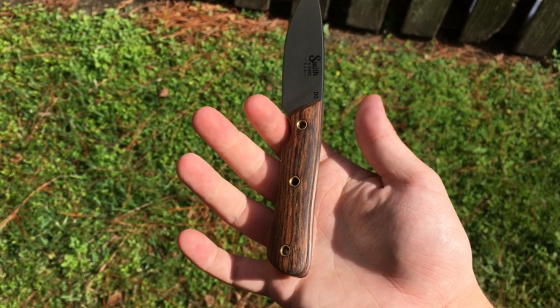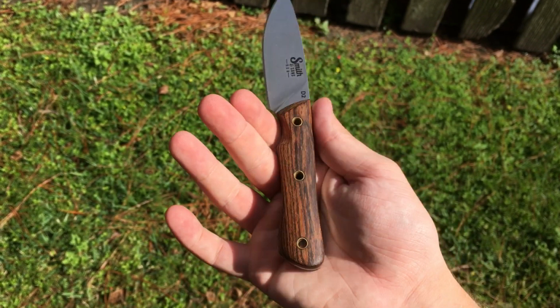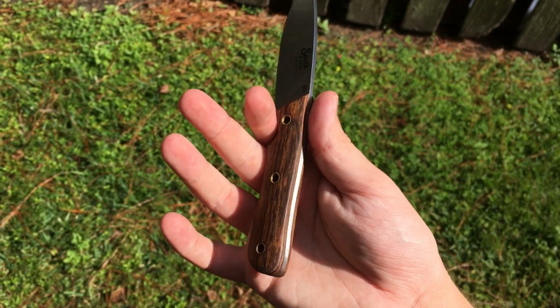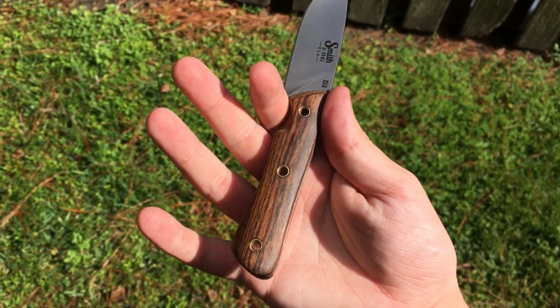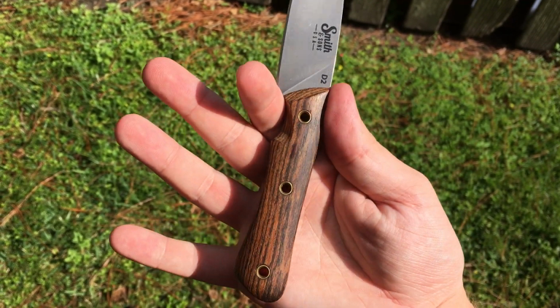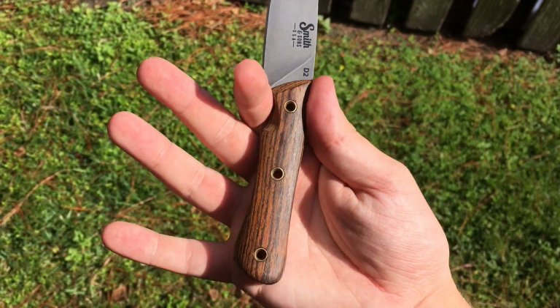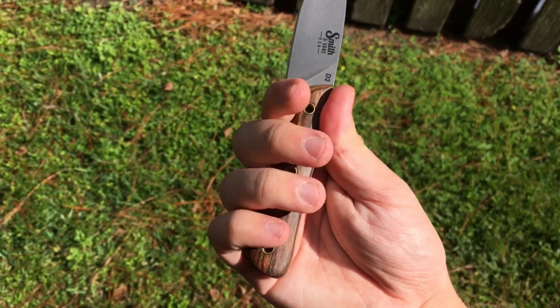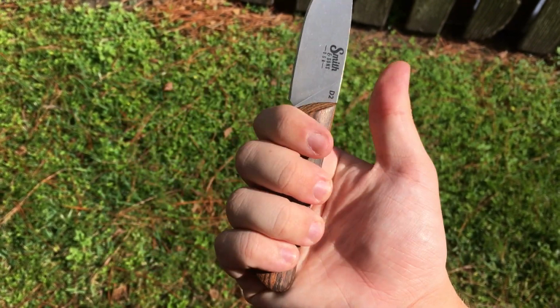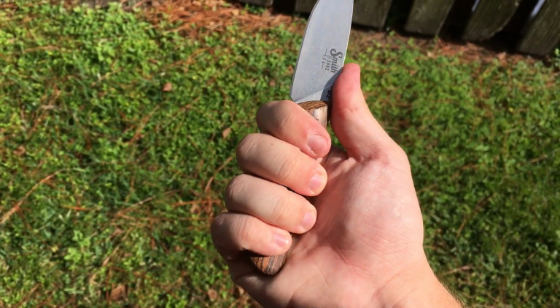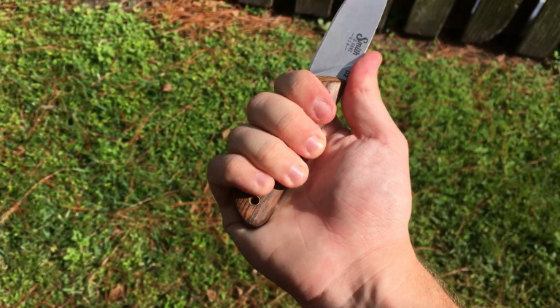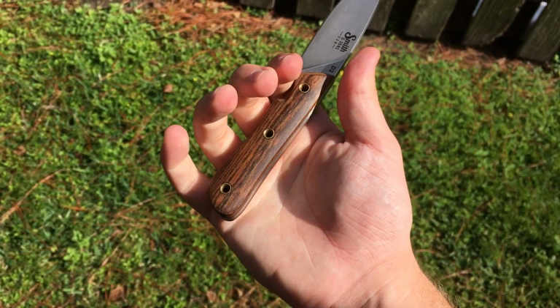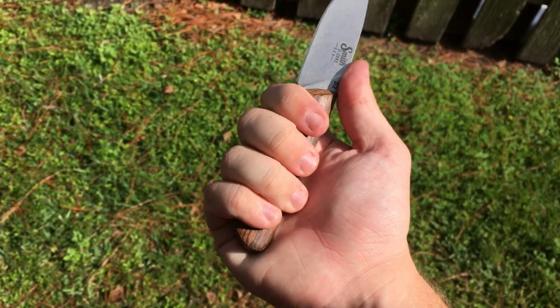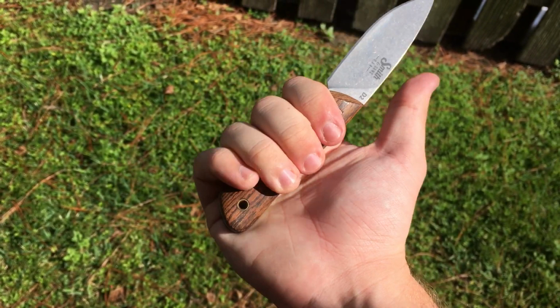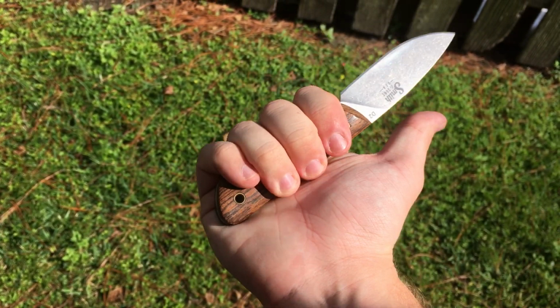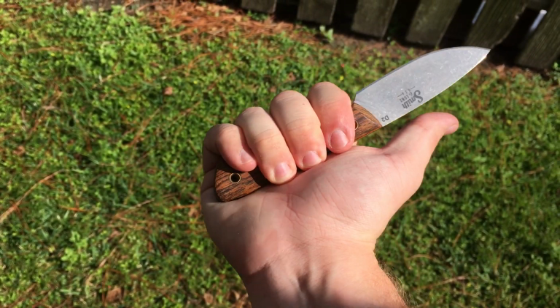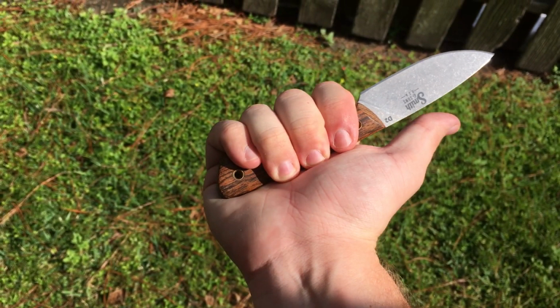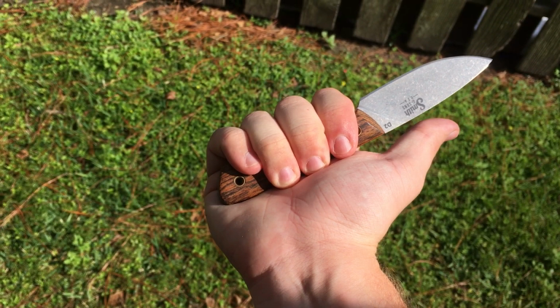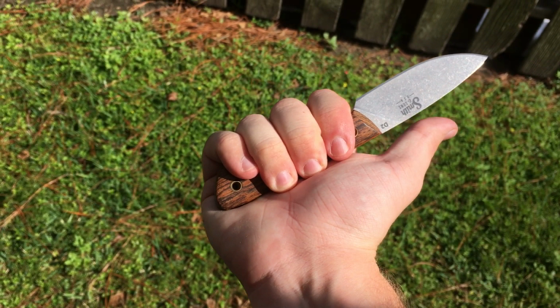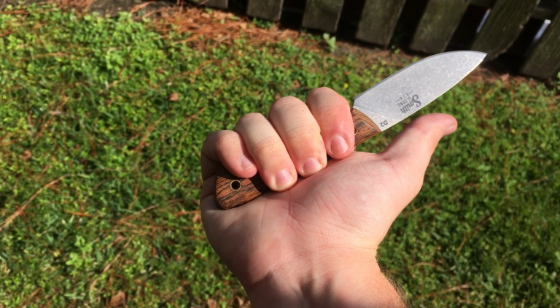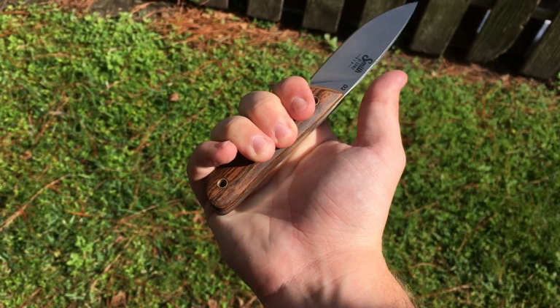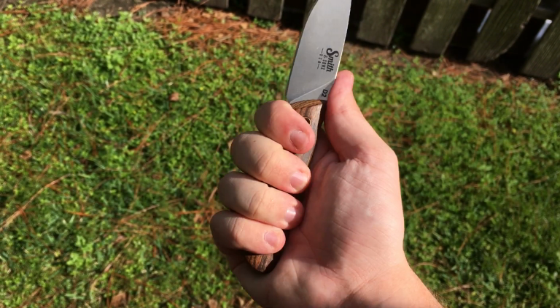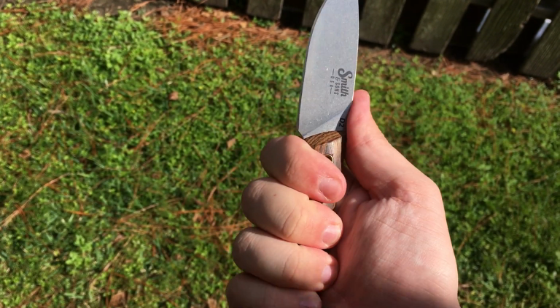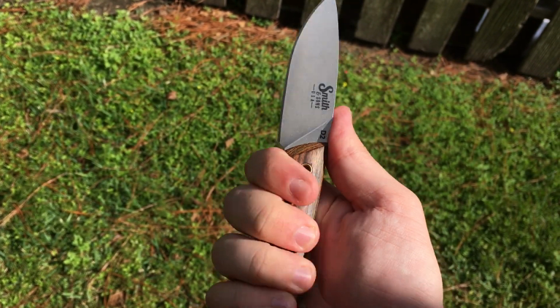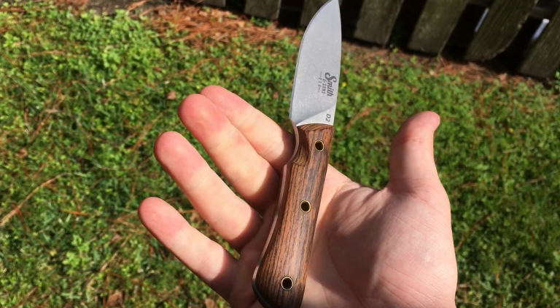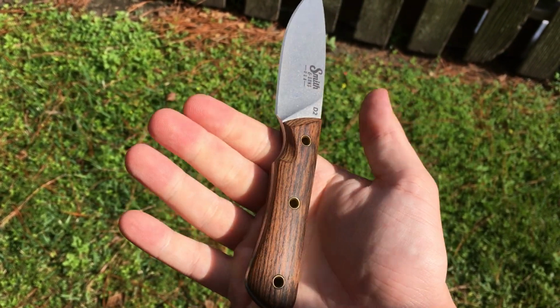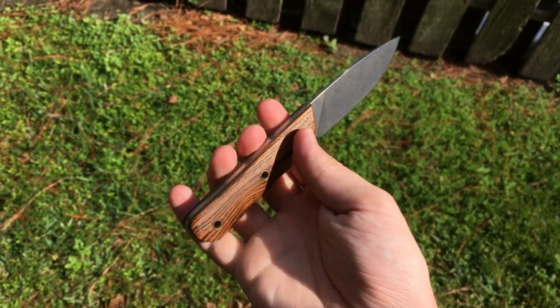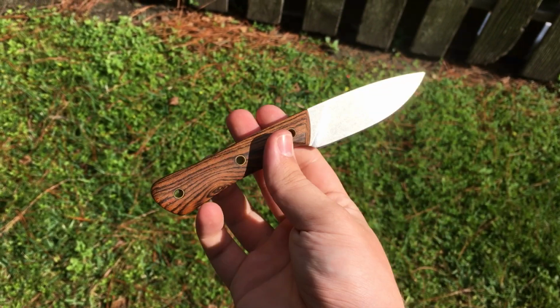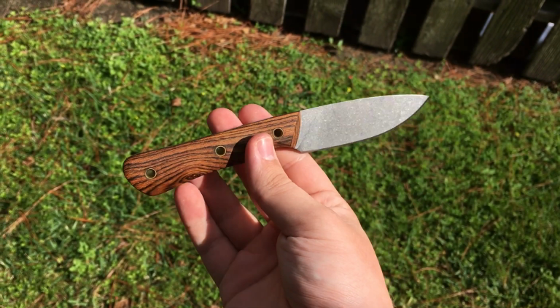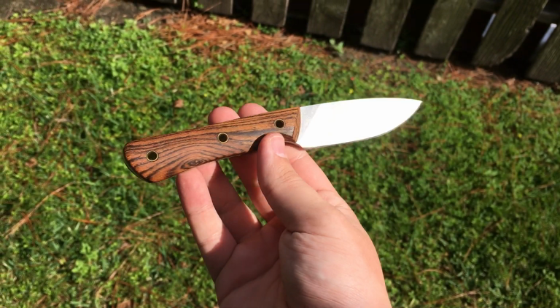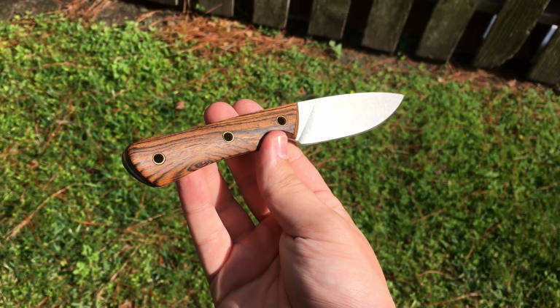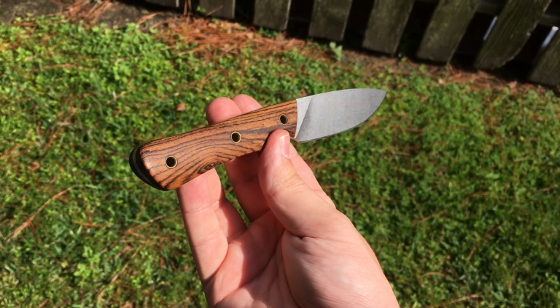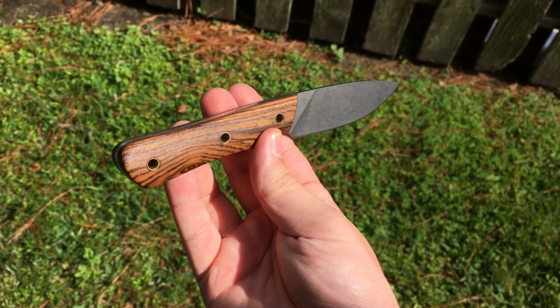Fits in the hand good. I have medium-sized hands, and I have a little bit hanging off there. But overall, this is an awesome knife.